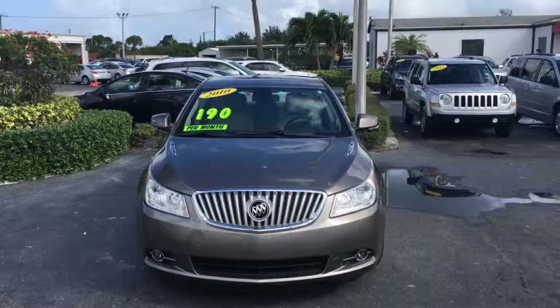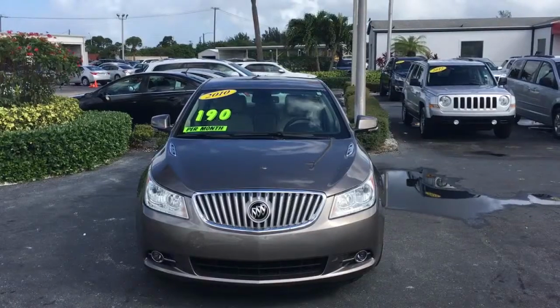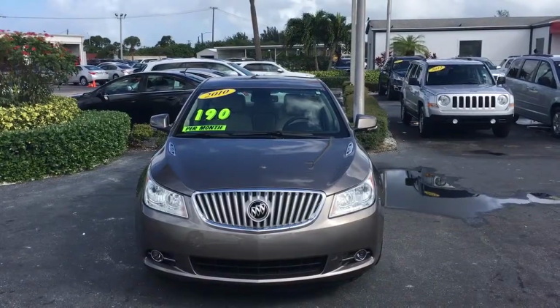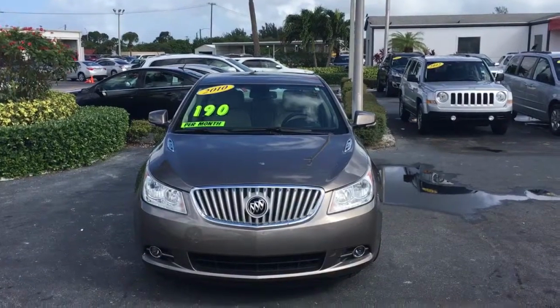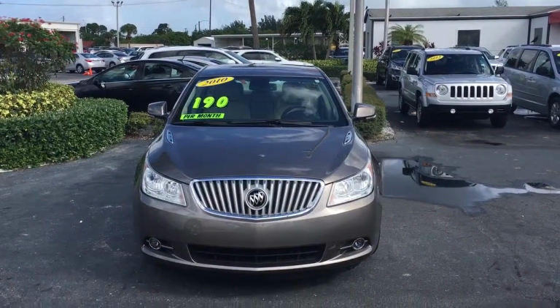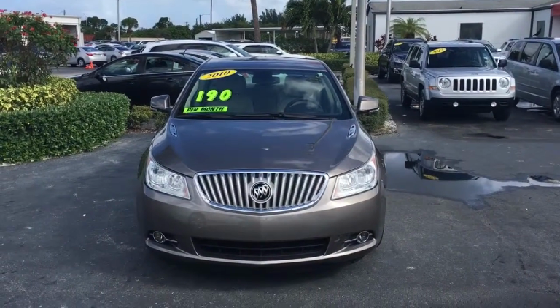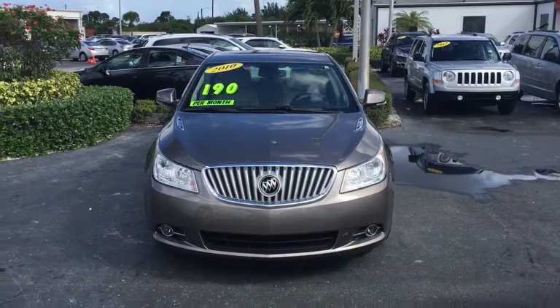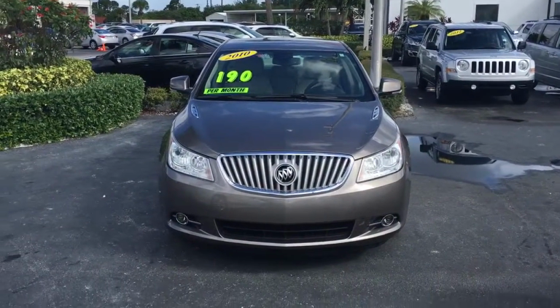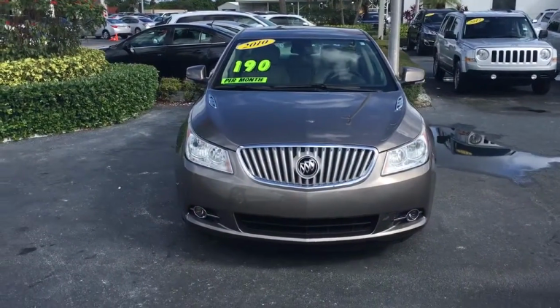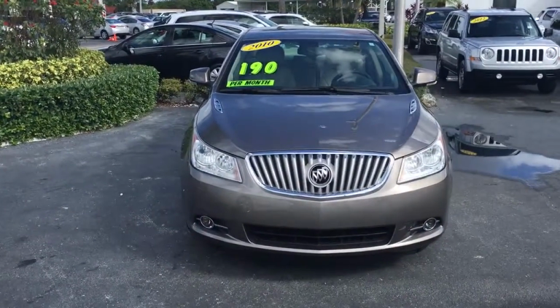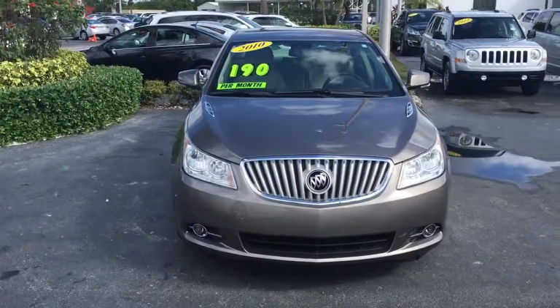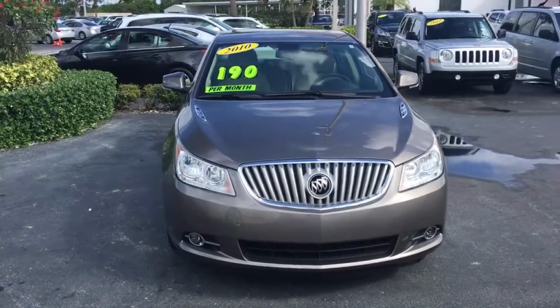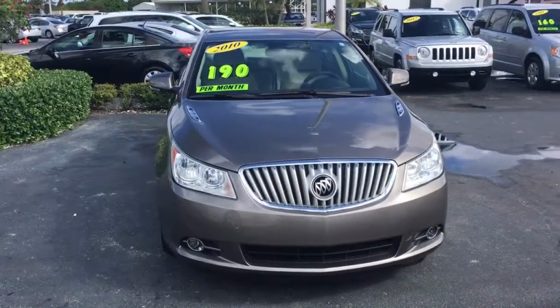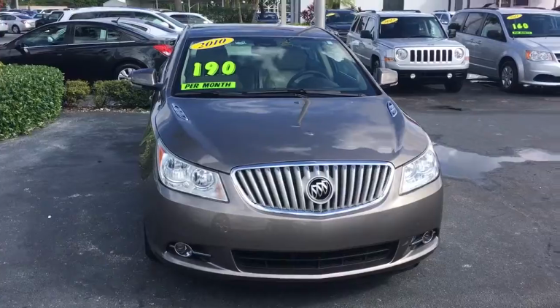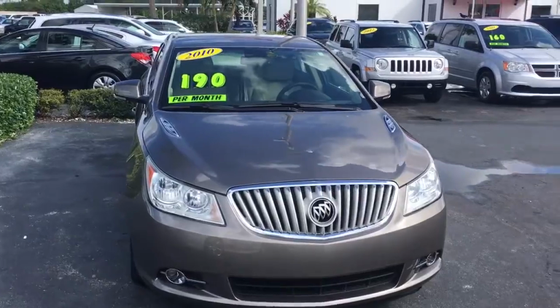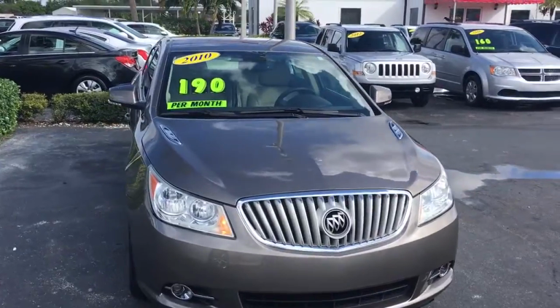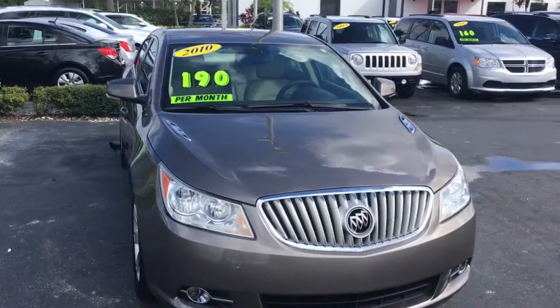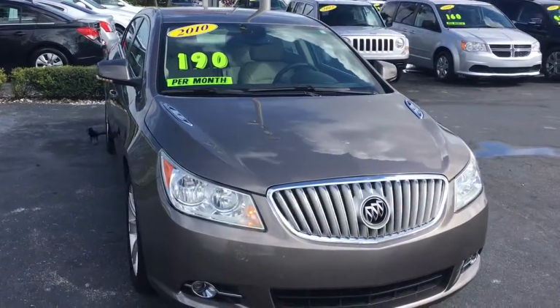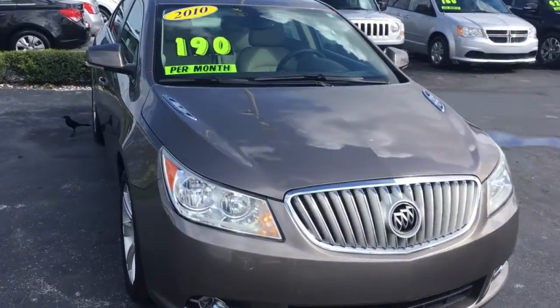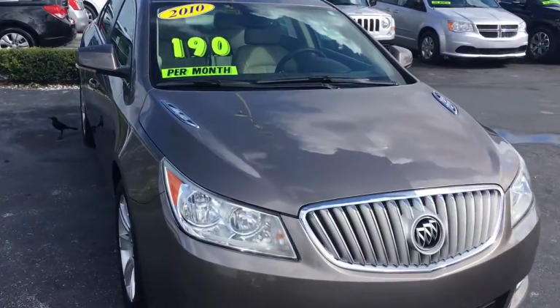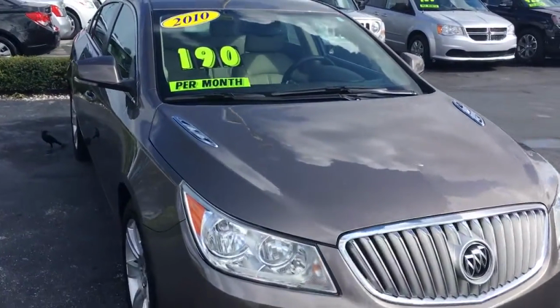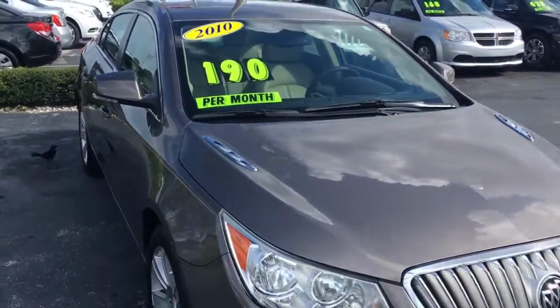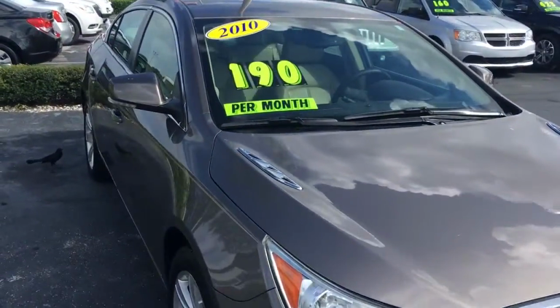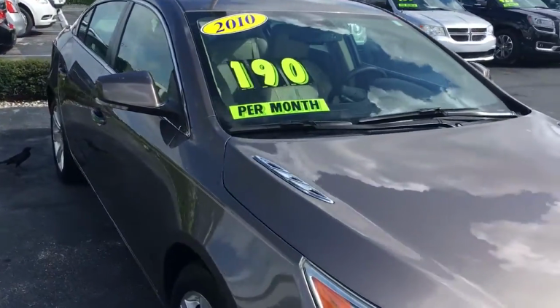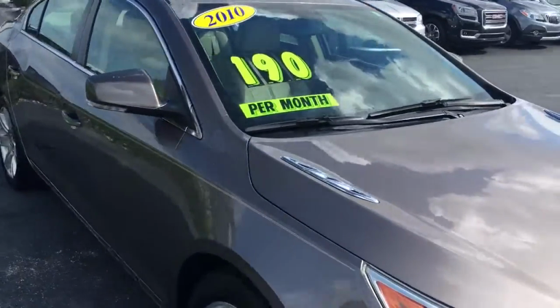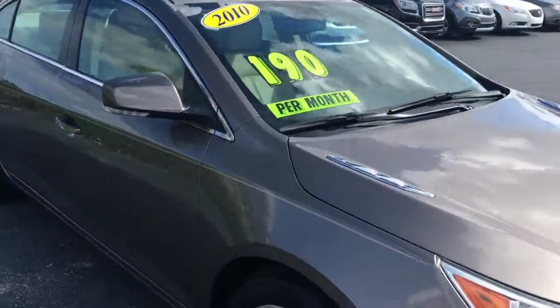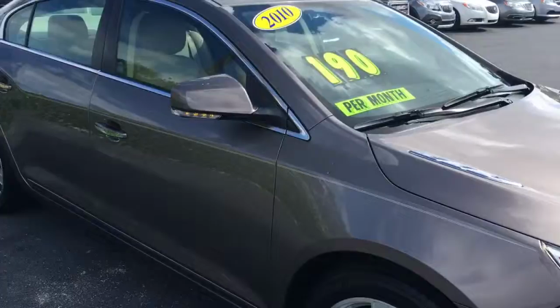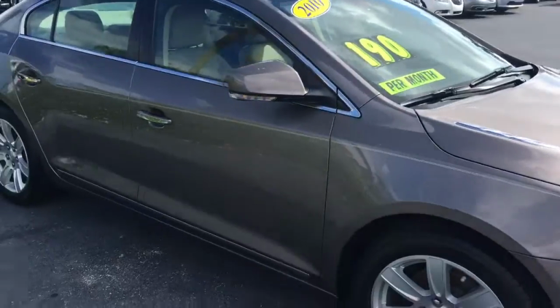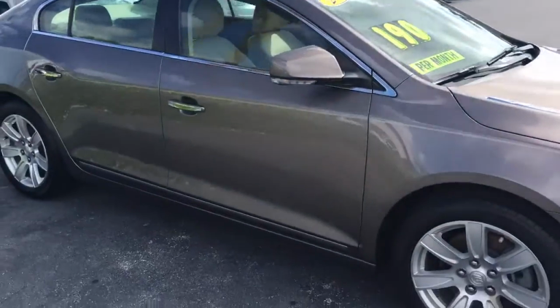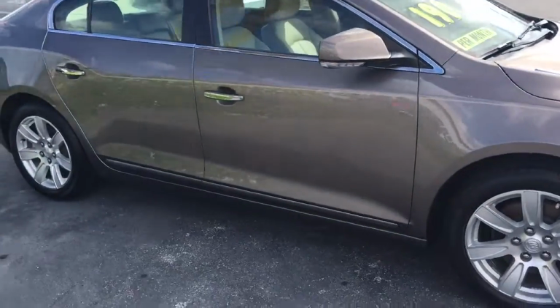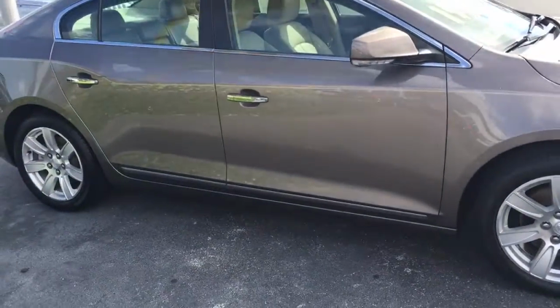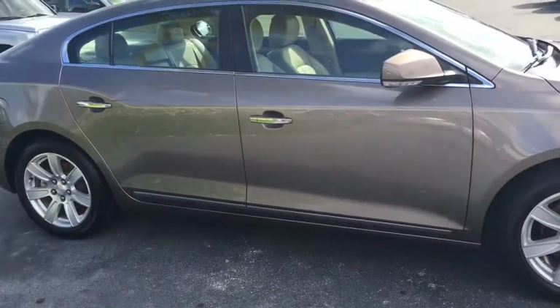Hello, this is John D. from Carlsbeard GMC. I just want to show you a real quick video of our 2010 Buick LaCrosse. This is a CXL model. Comes equipped with remote start.